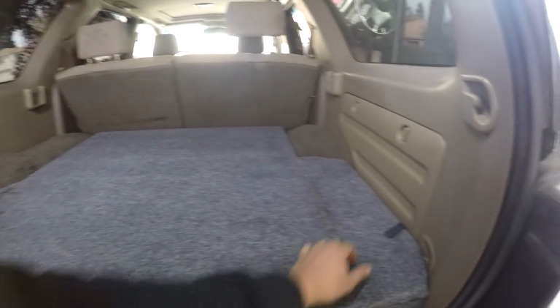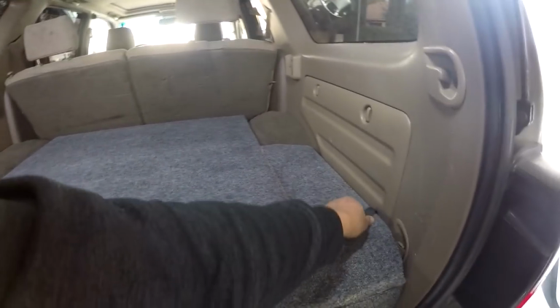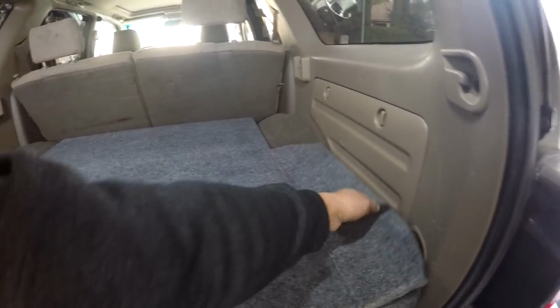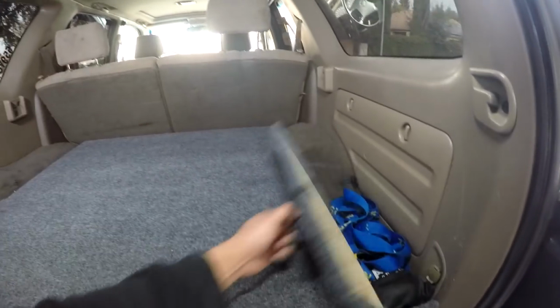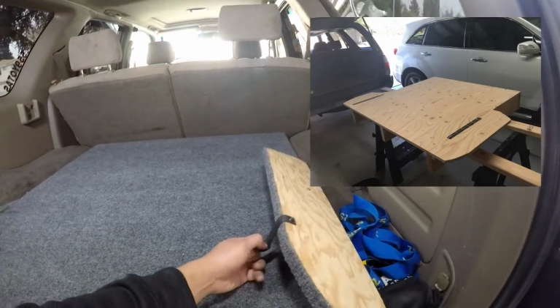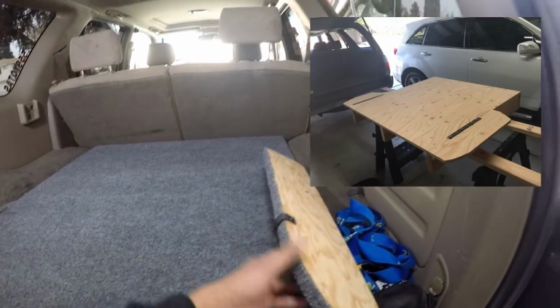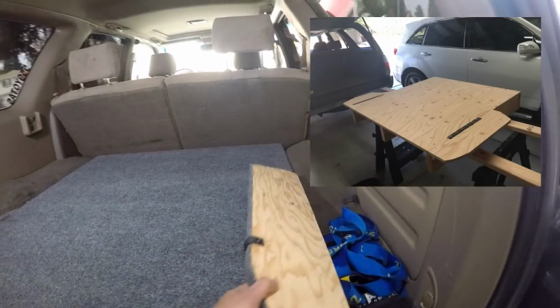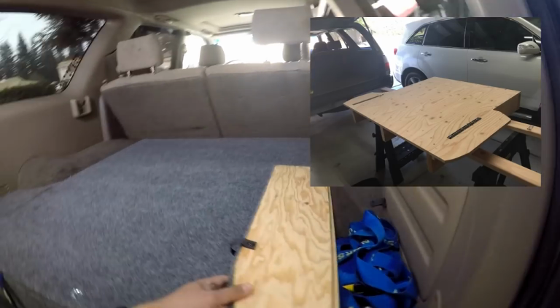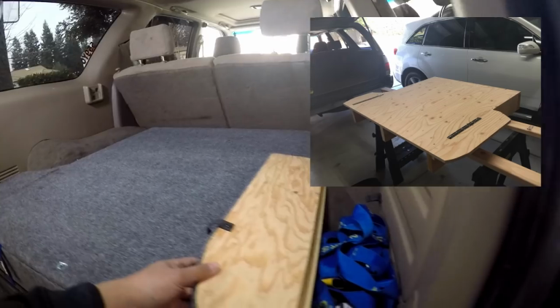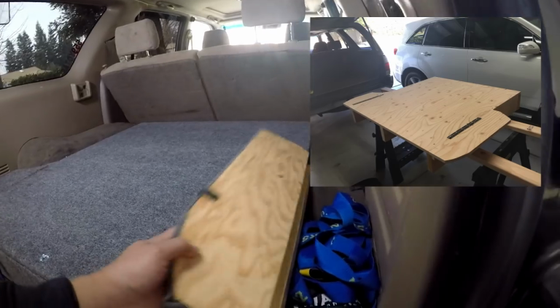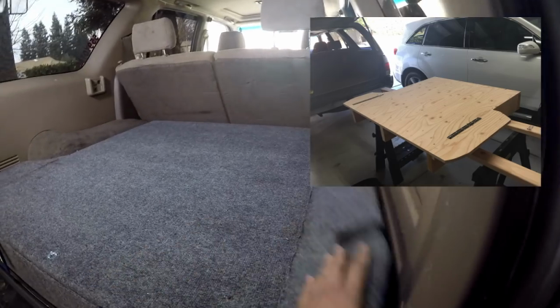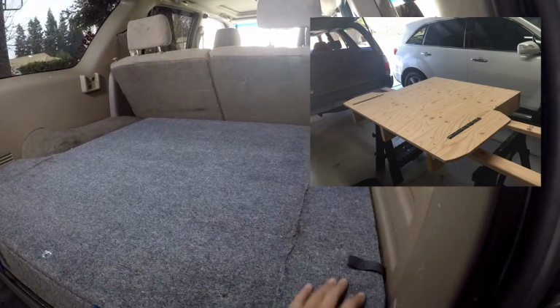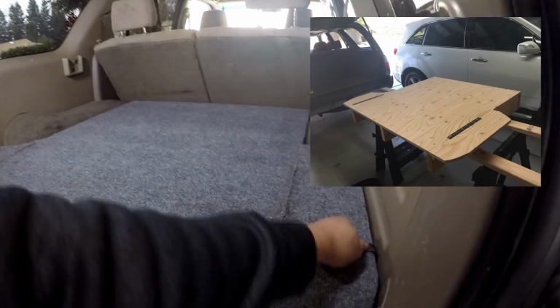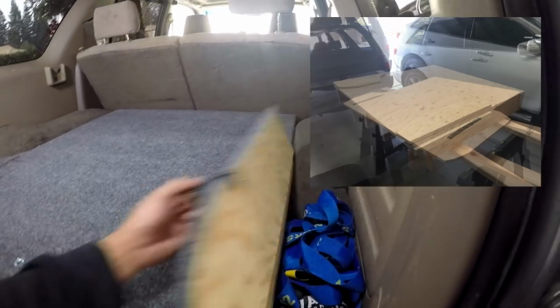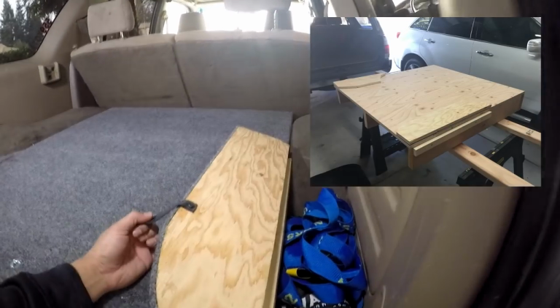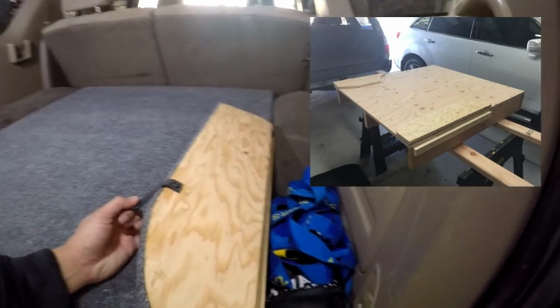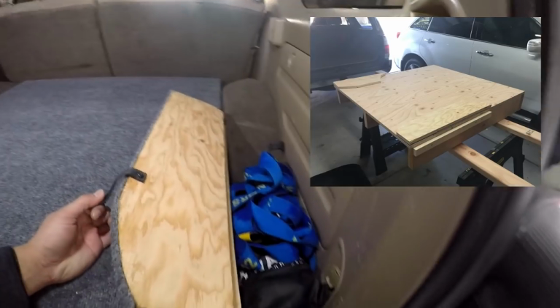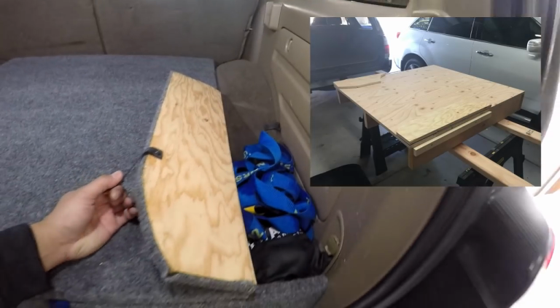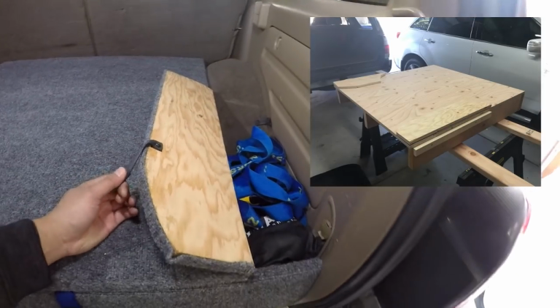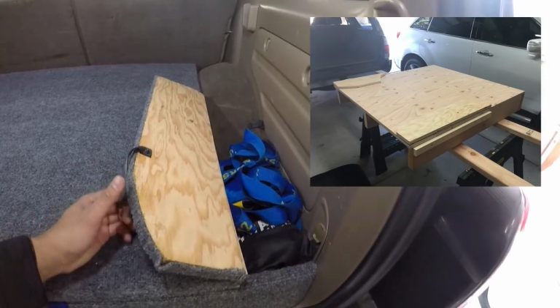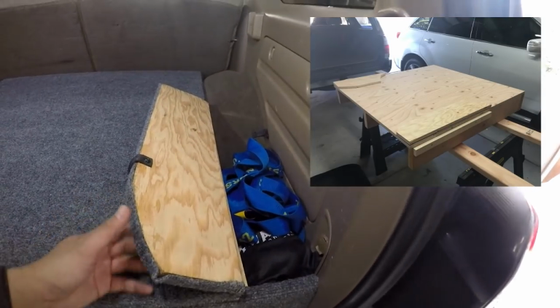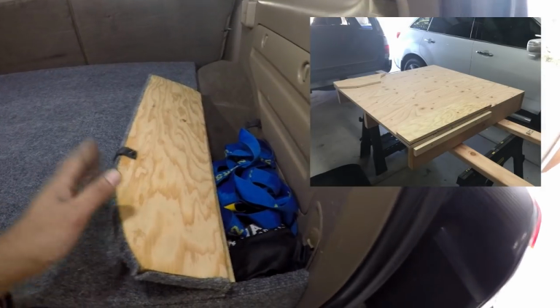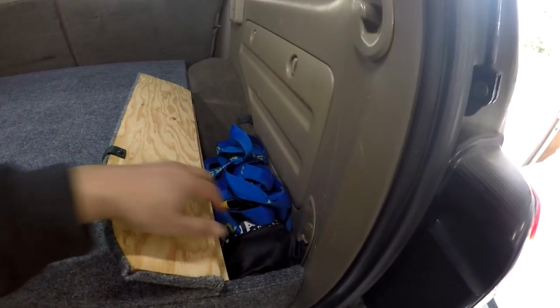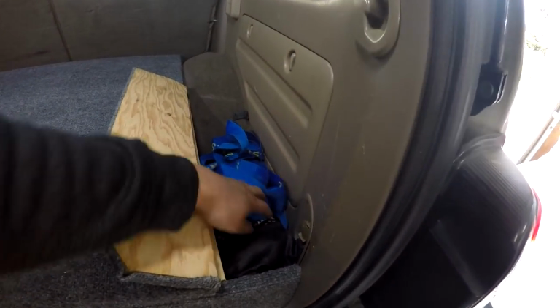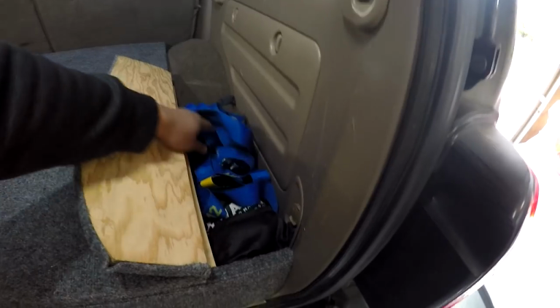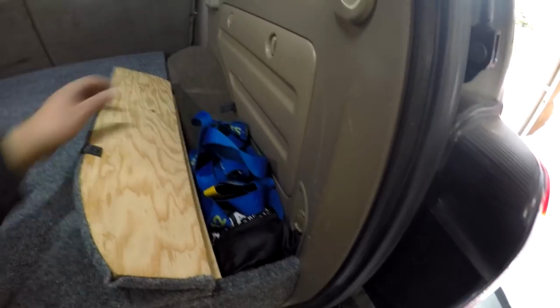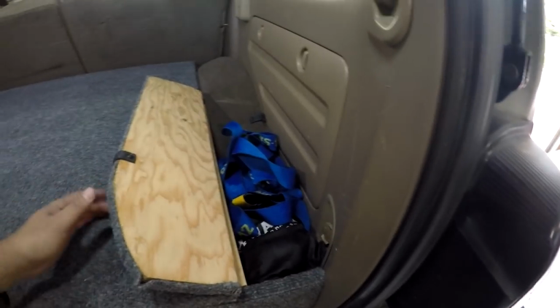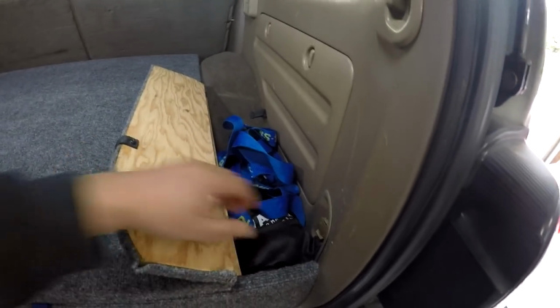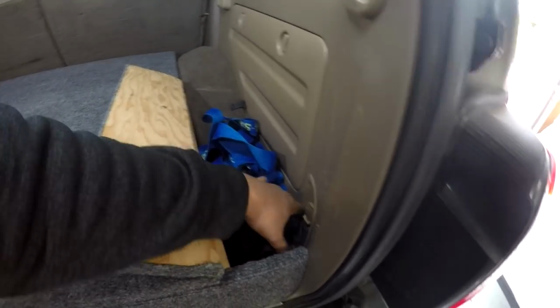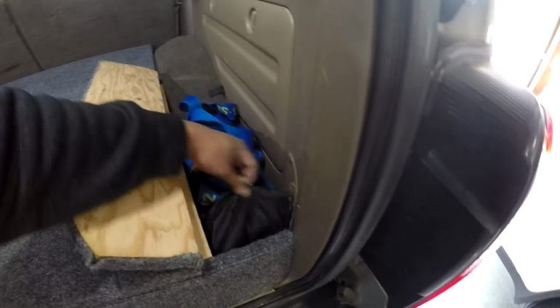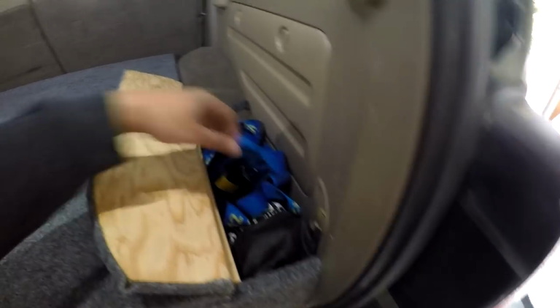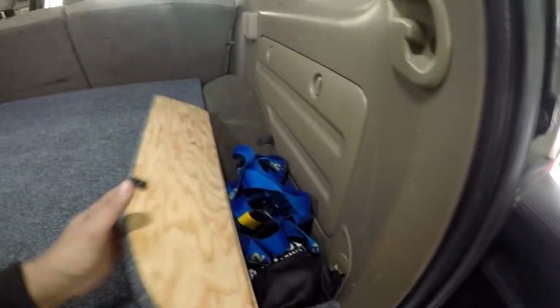I made a little wing here so you can fit extra cargo. You can see I've got some straps in here — just straps.